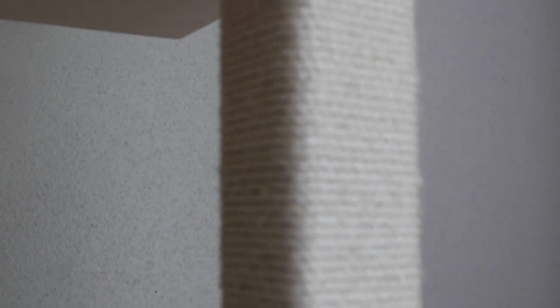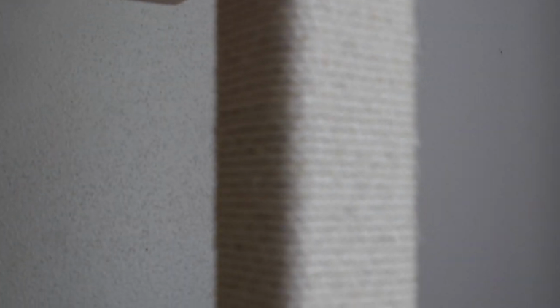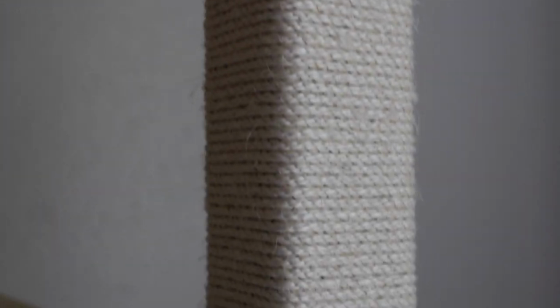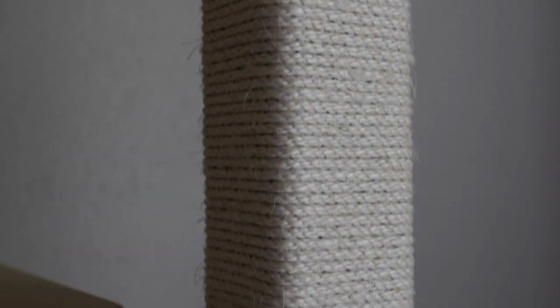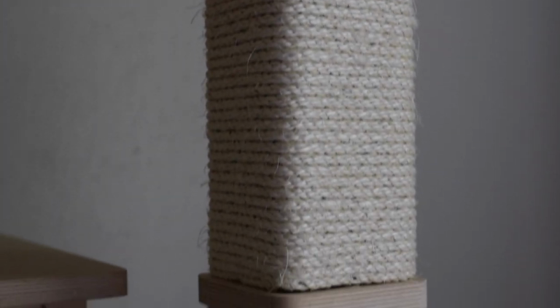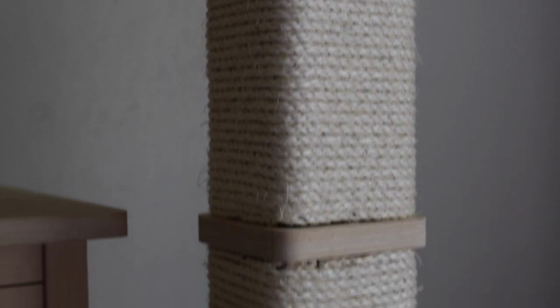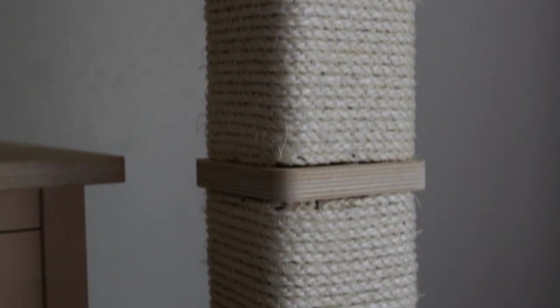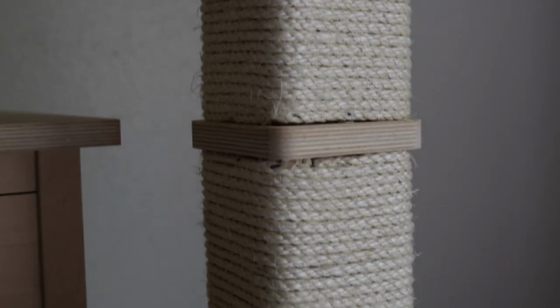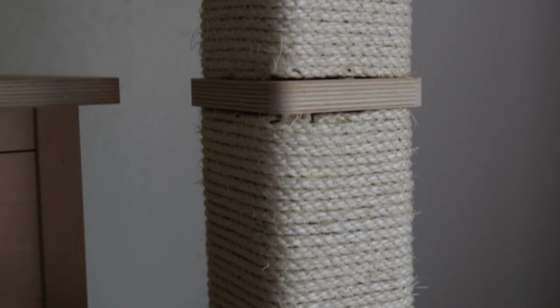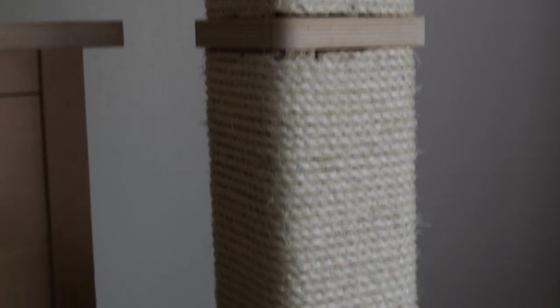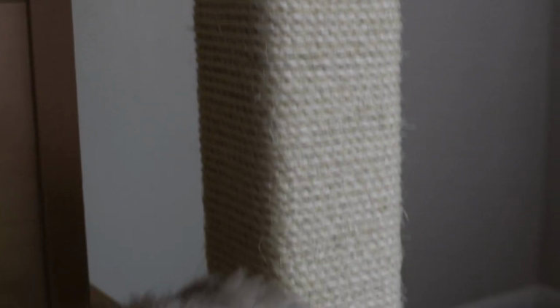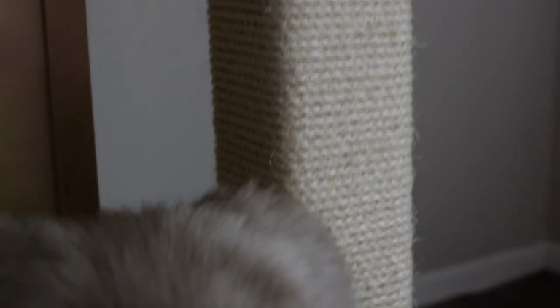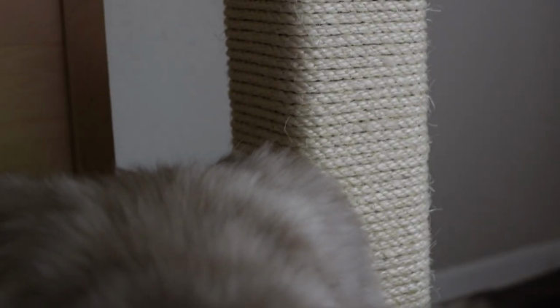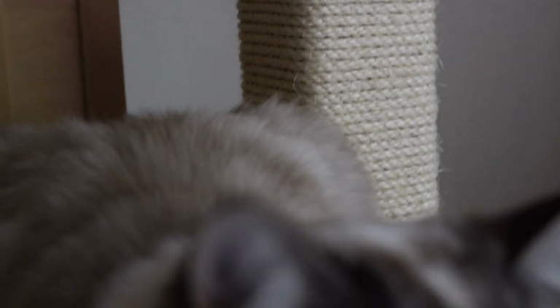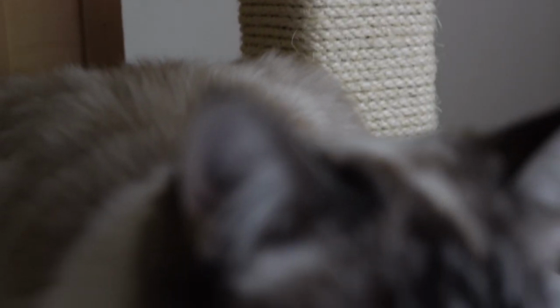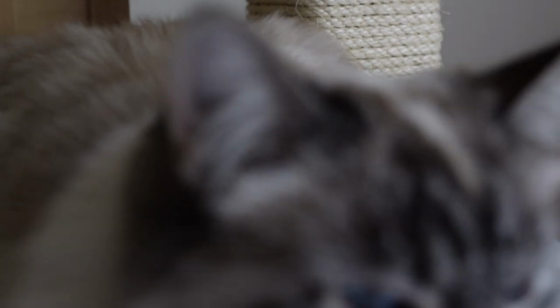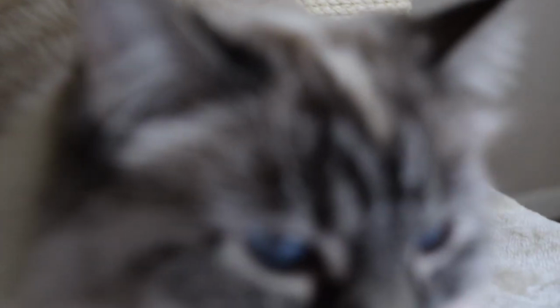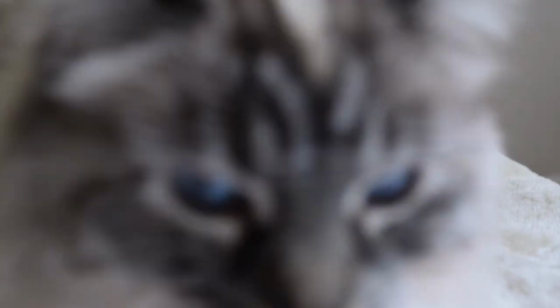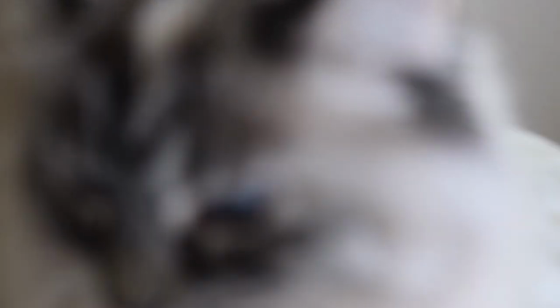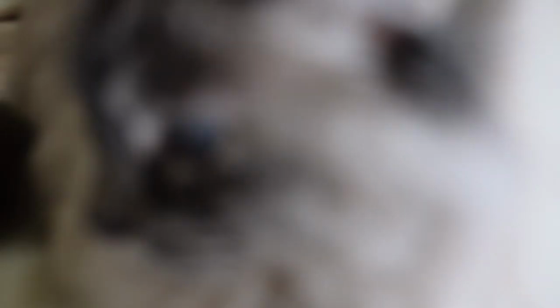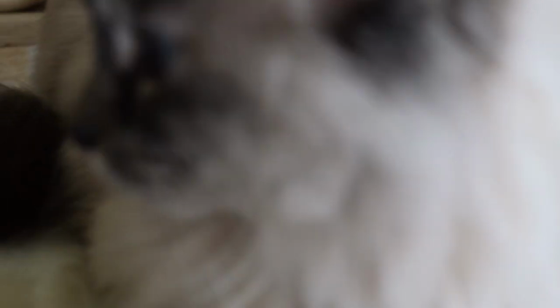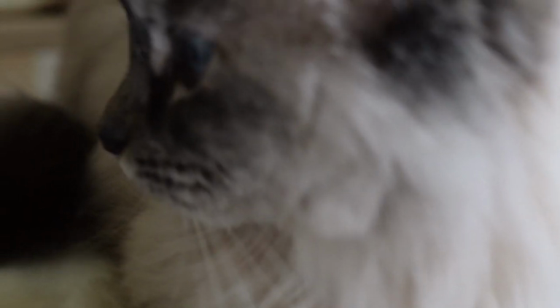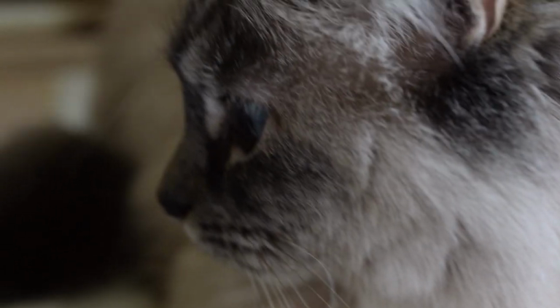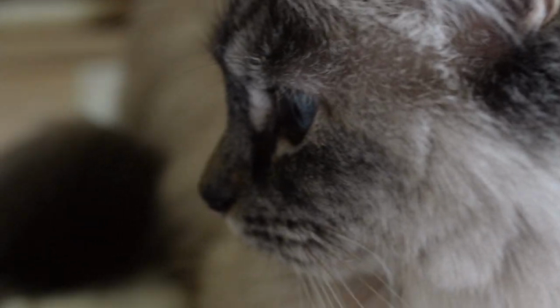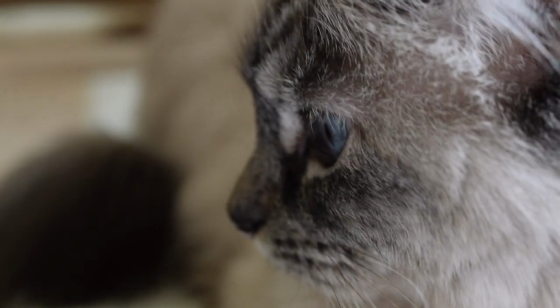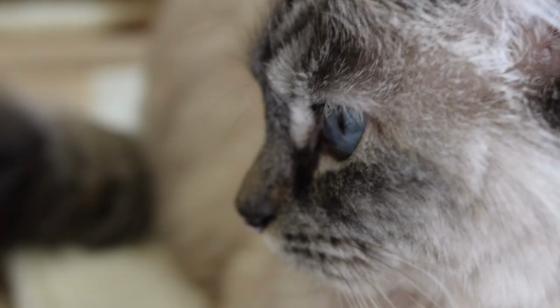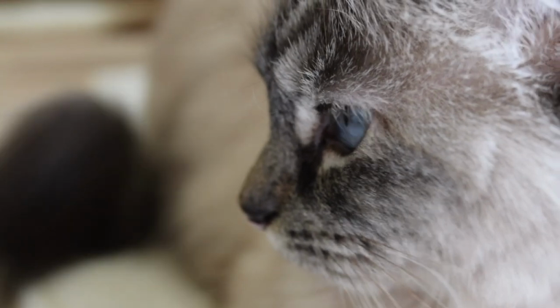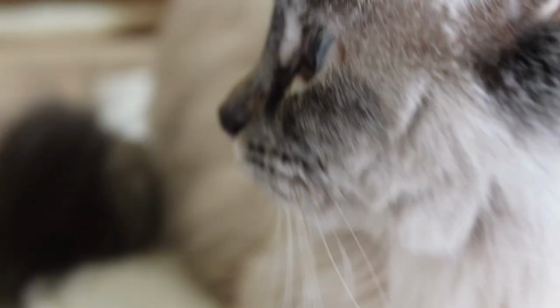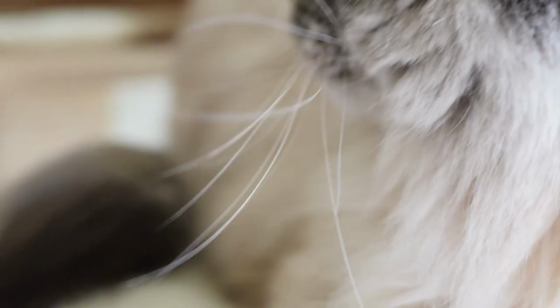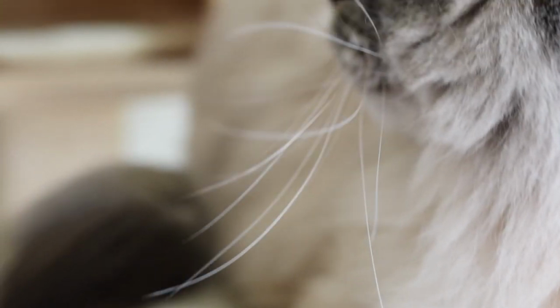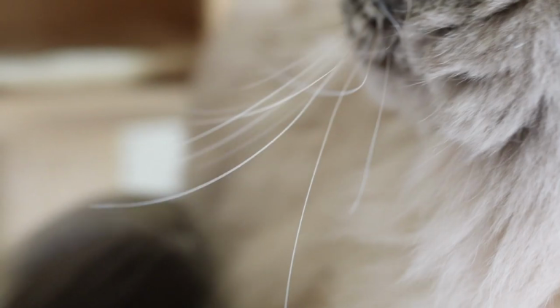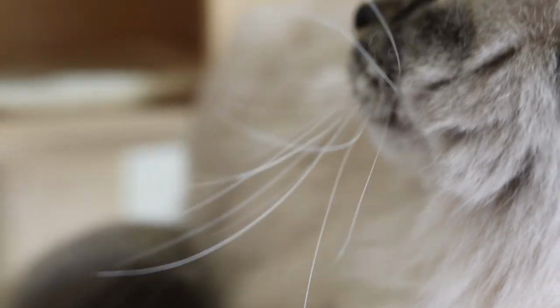Overall, I would say this is a good cat tree if you're looking for something medium-sized, modern, easy to clean, and made with wood.